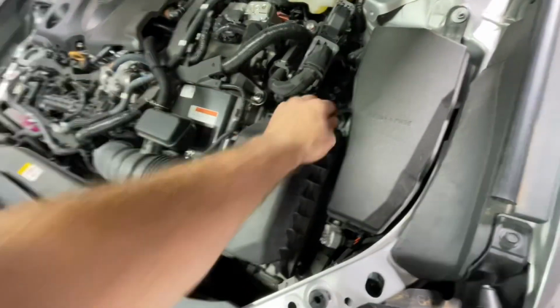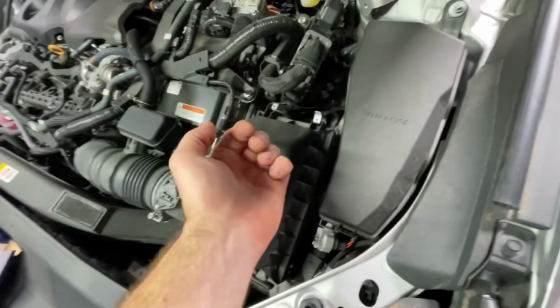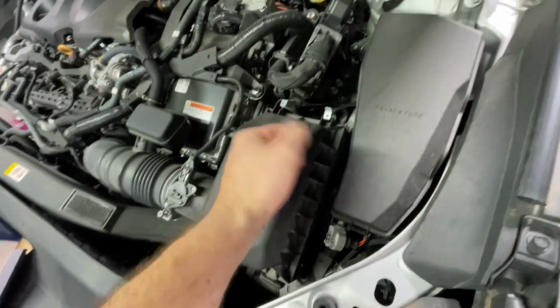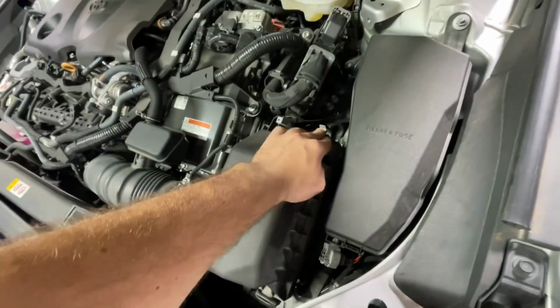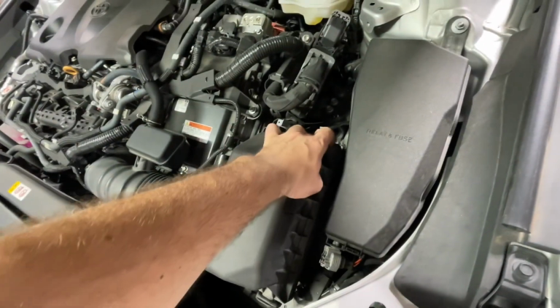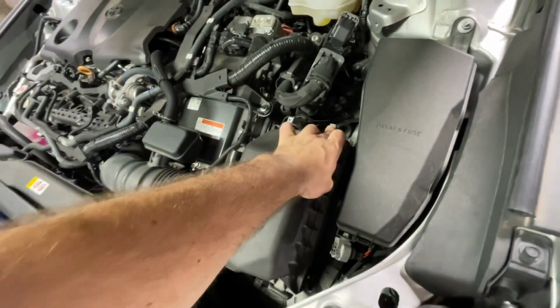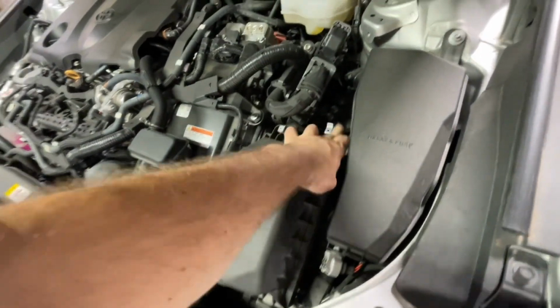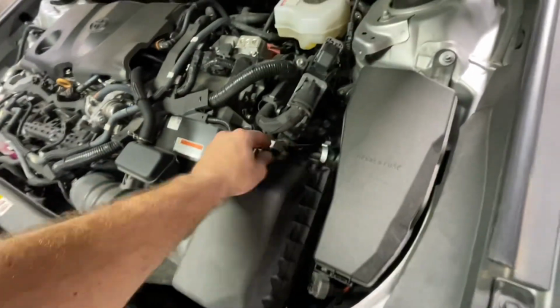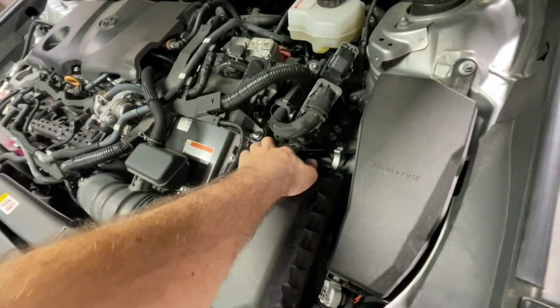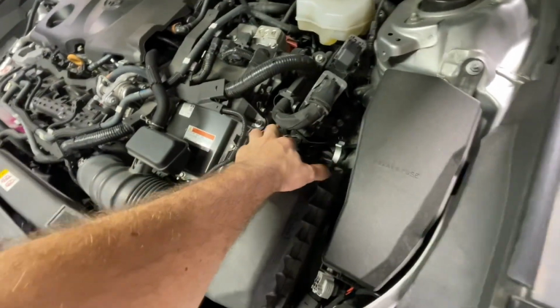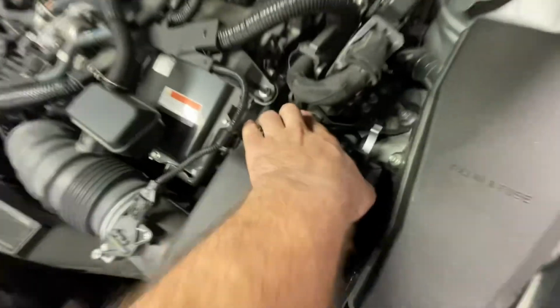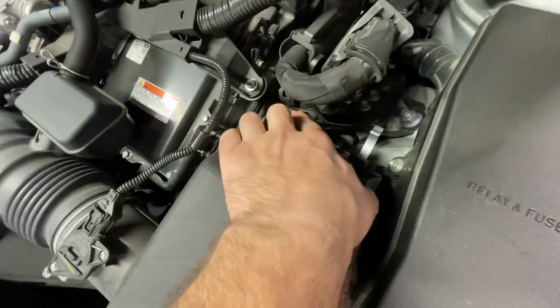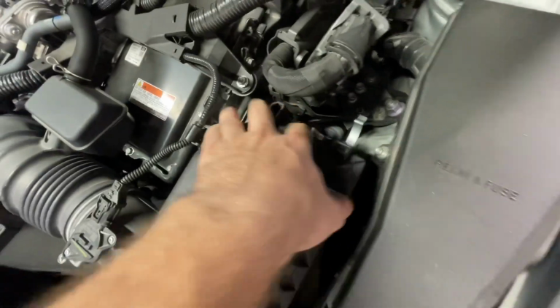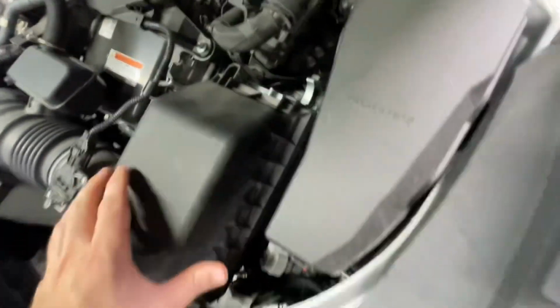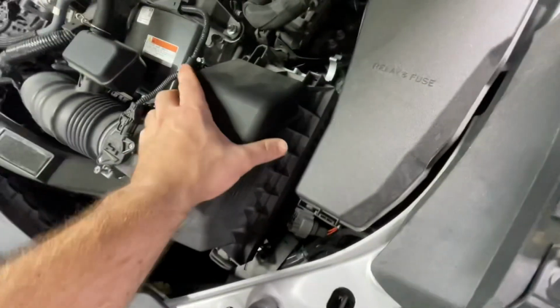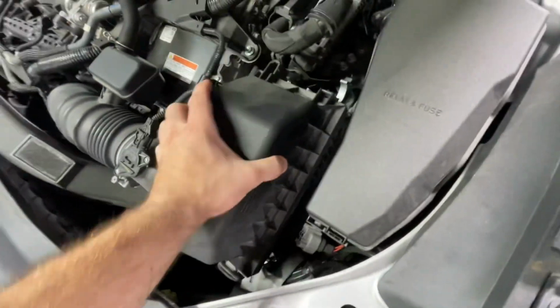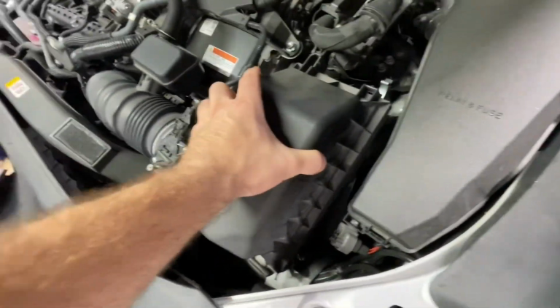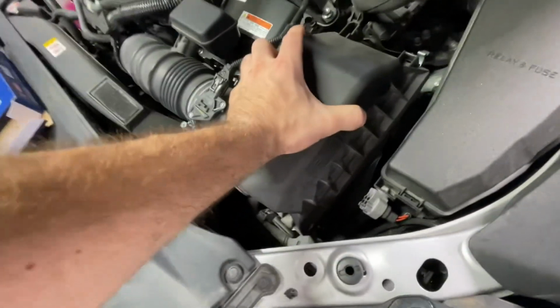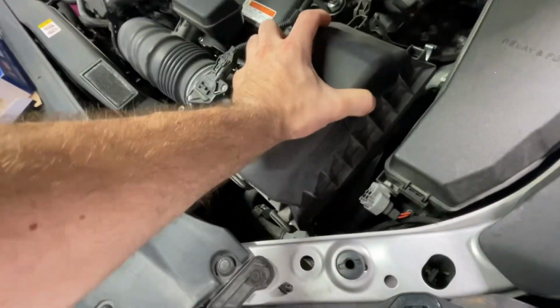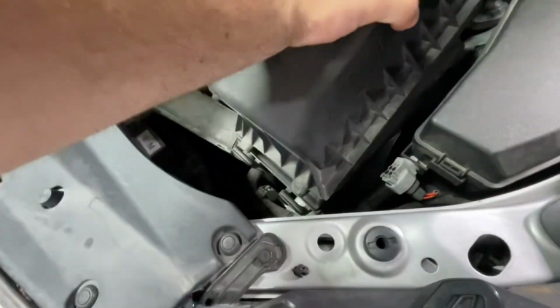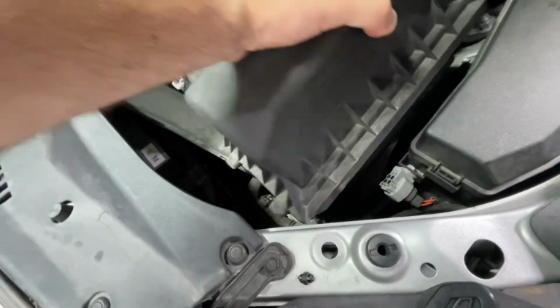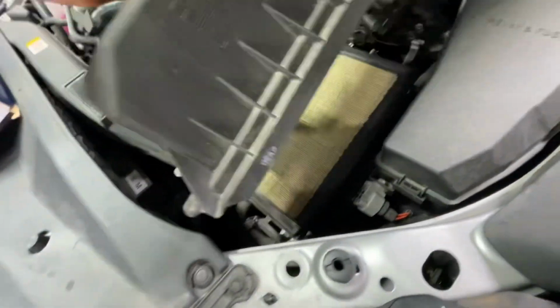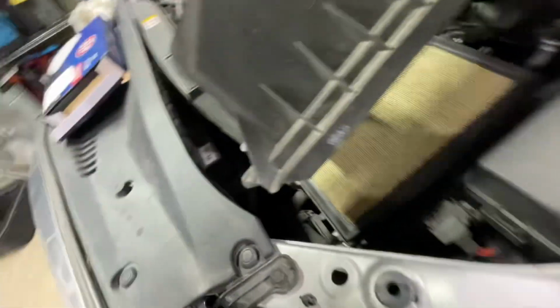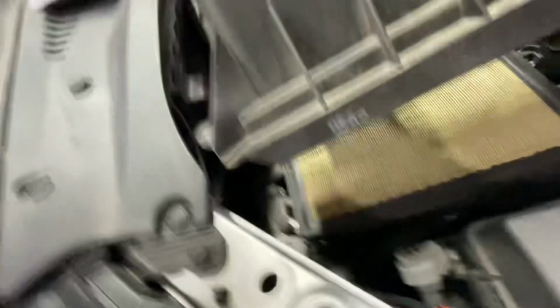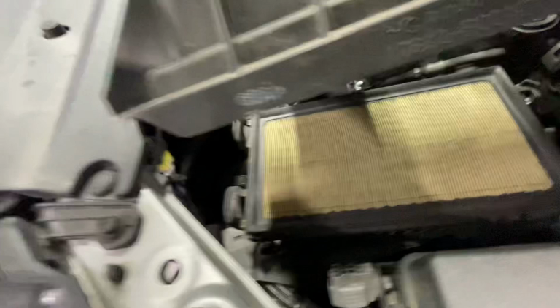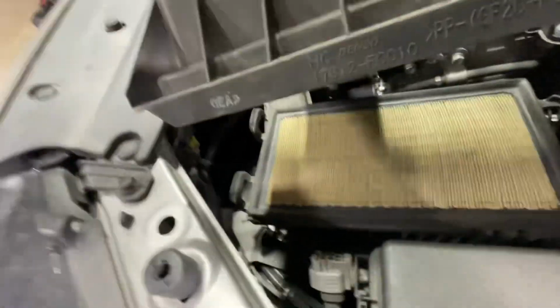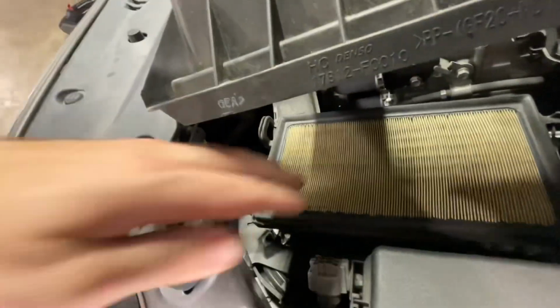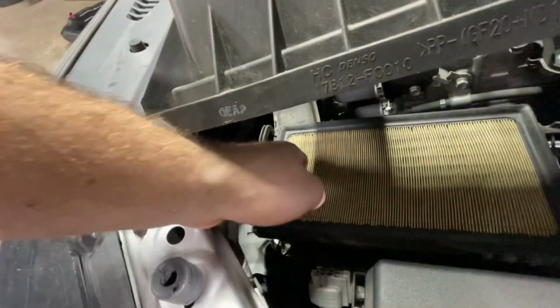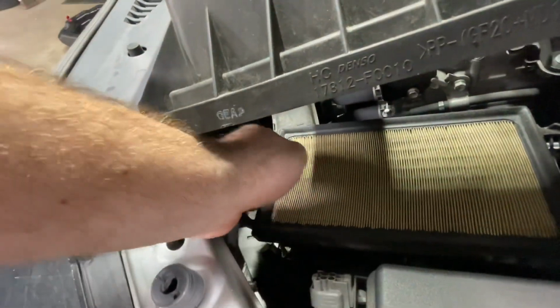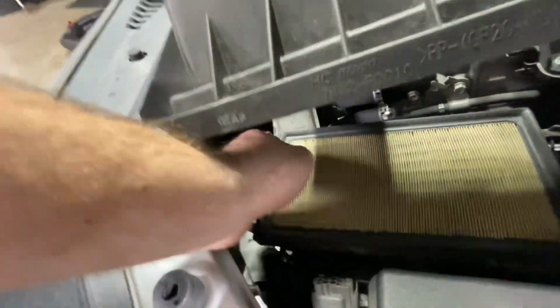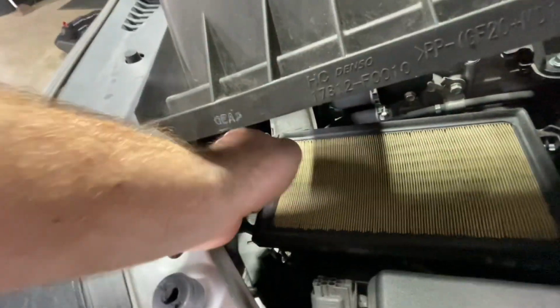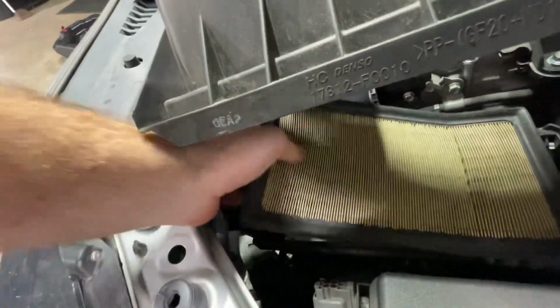Go ahead and pop these — it just lifts up, goes out of those slots like so. Go ahead and take that out.